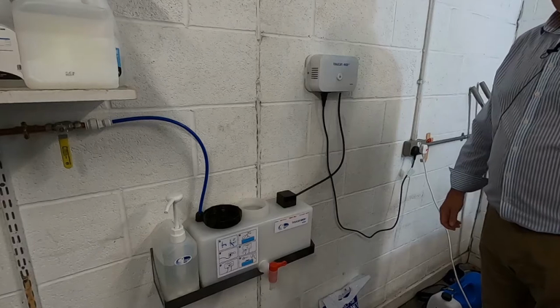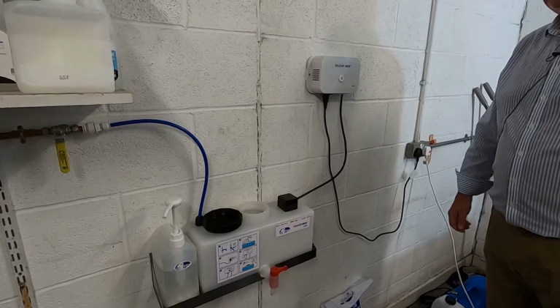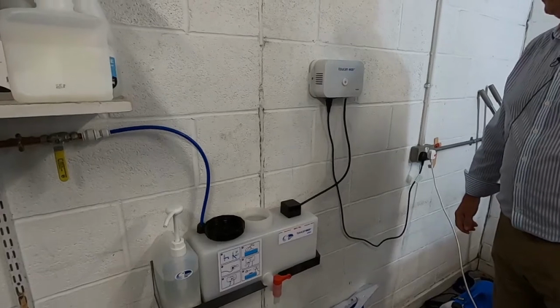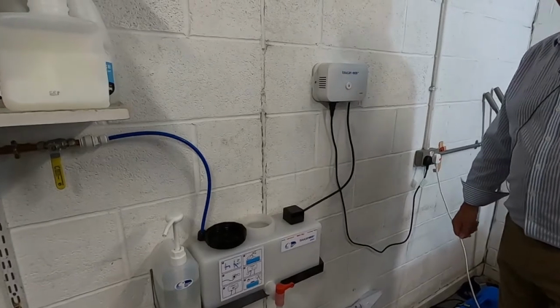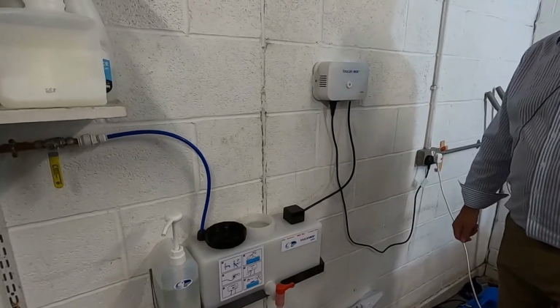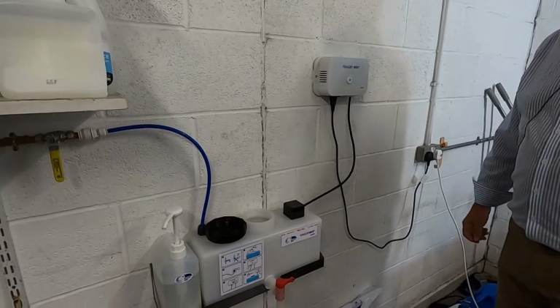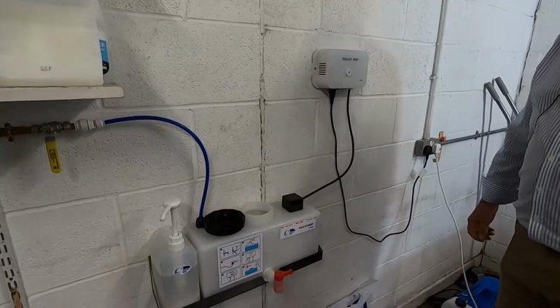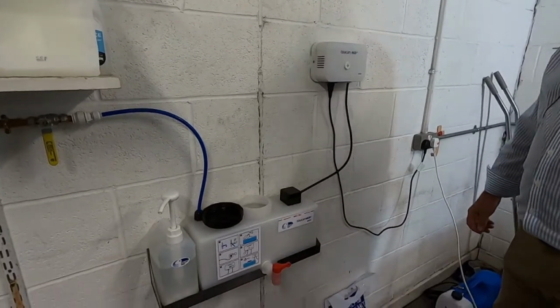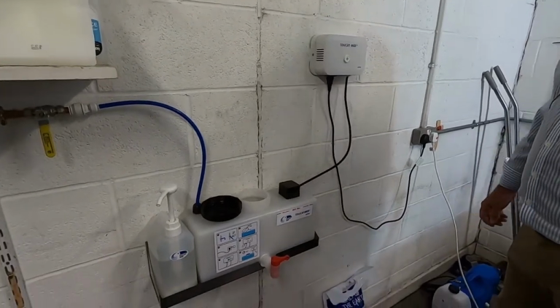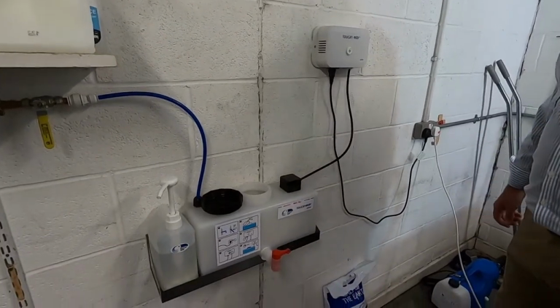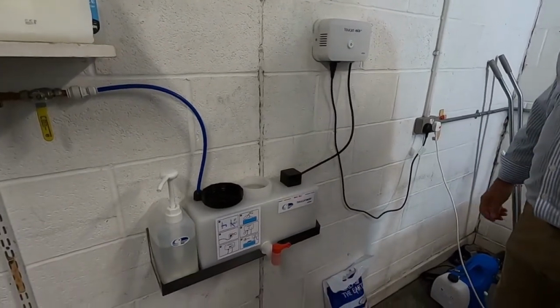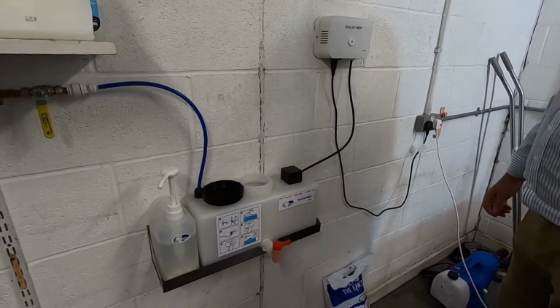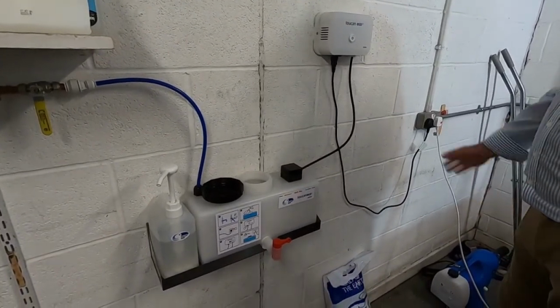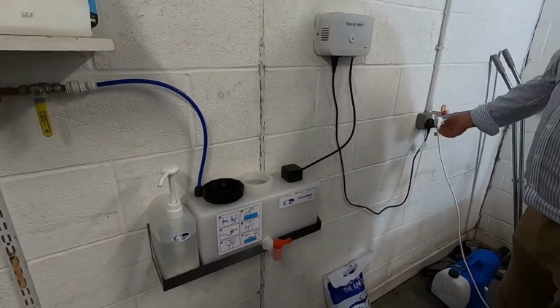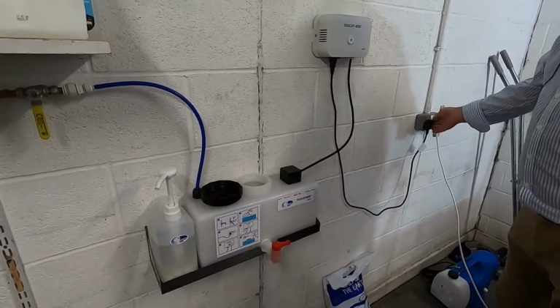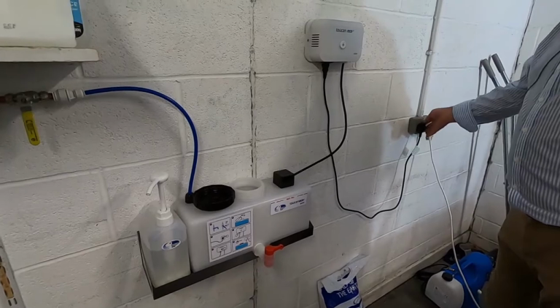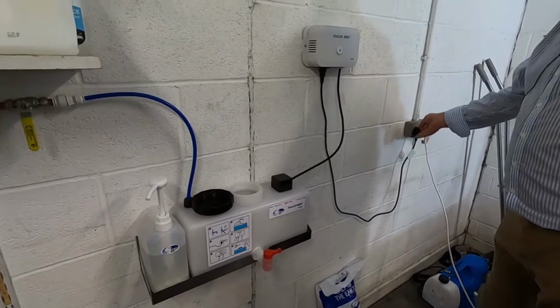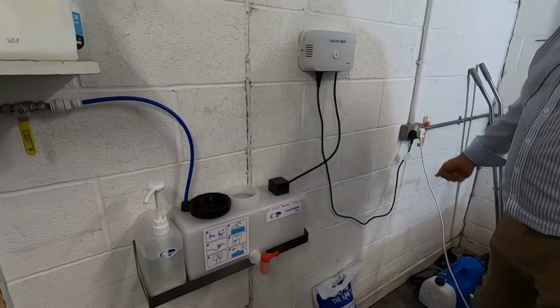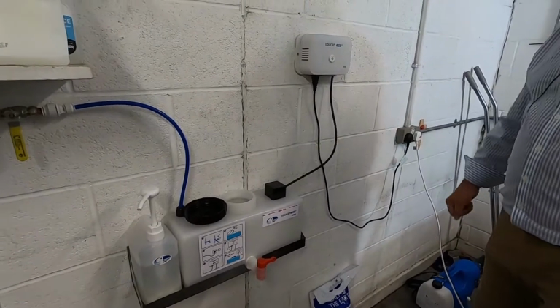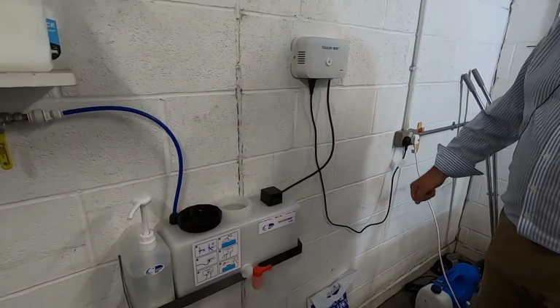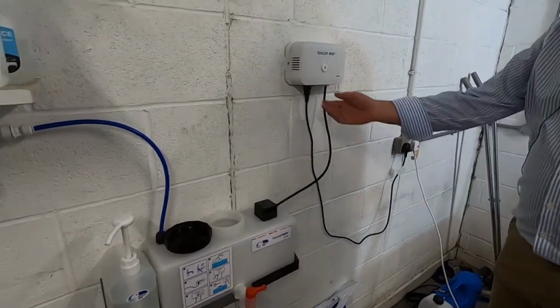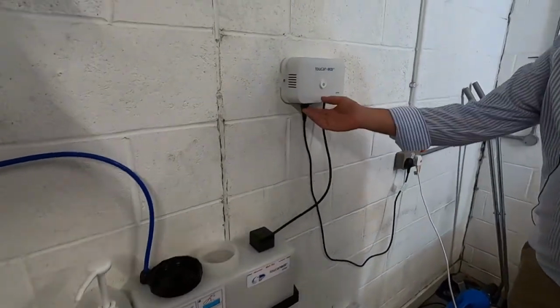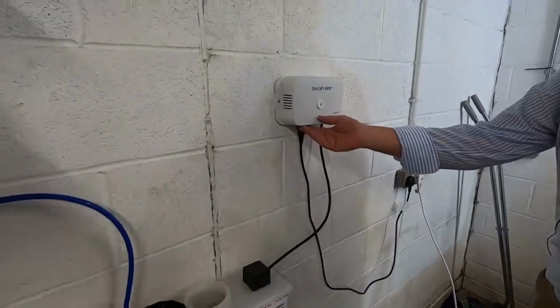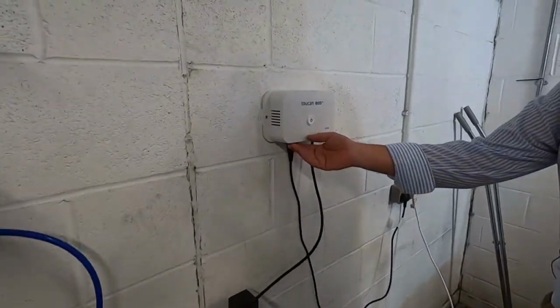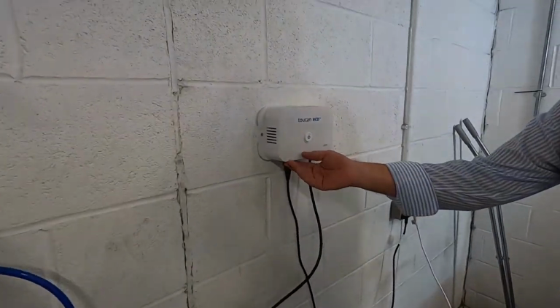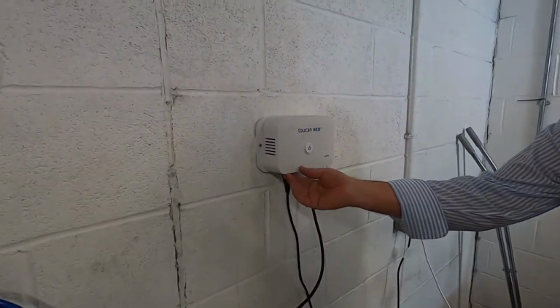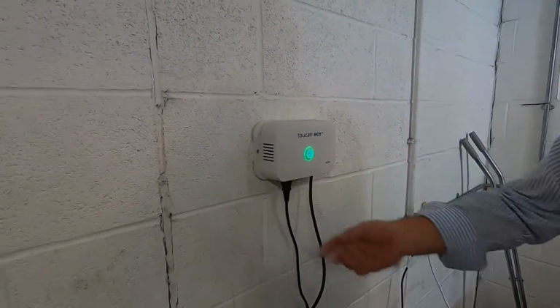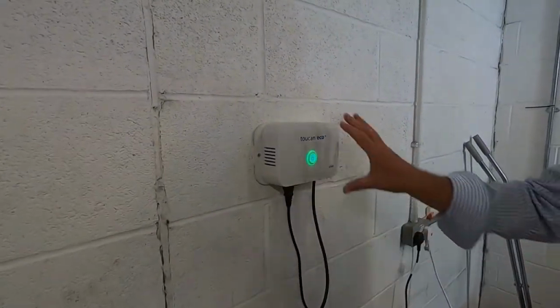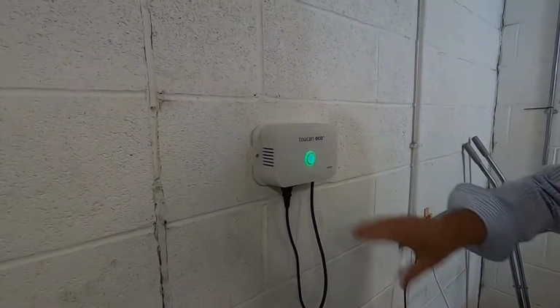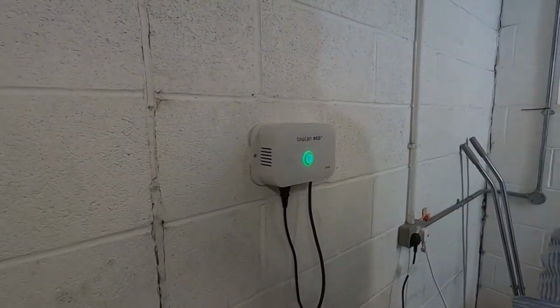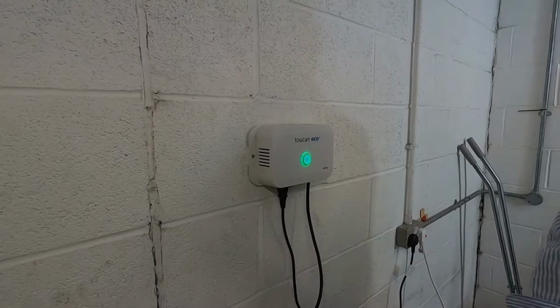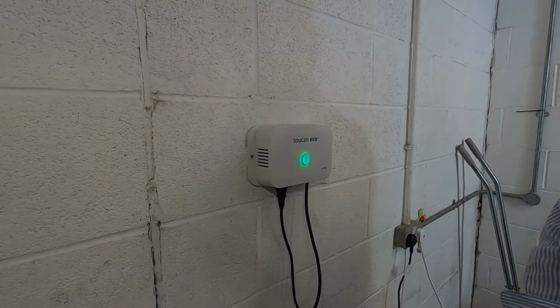Making the Toucan Active 10 device work. Switch on the power, then switch on the activation box.